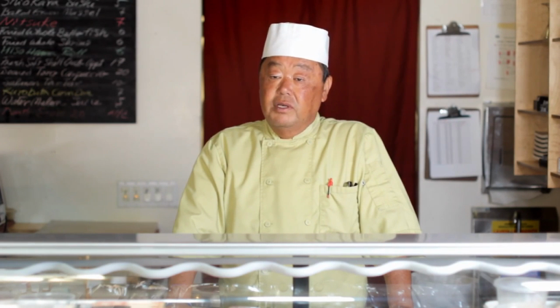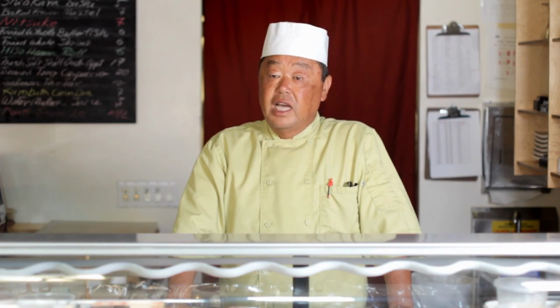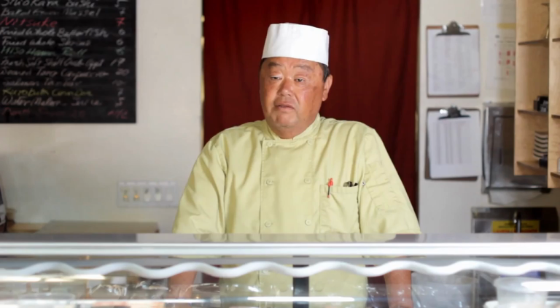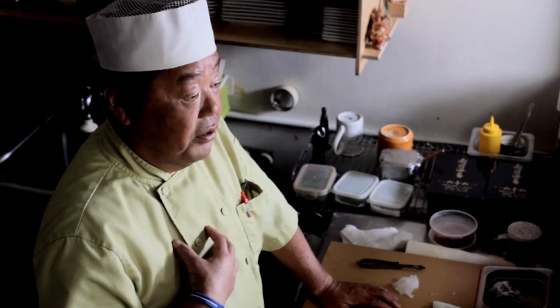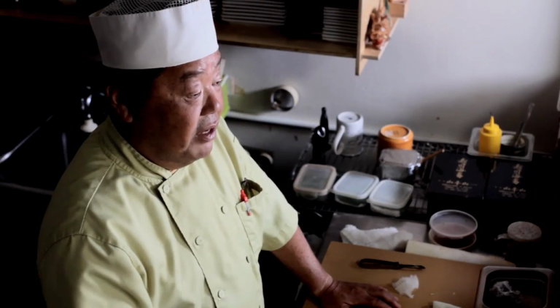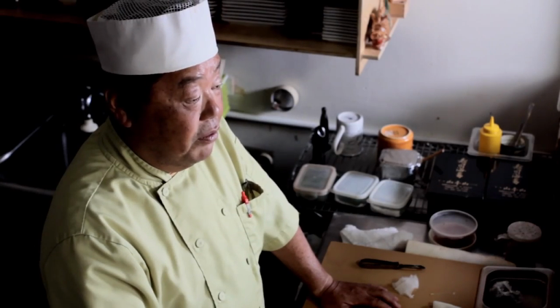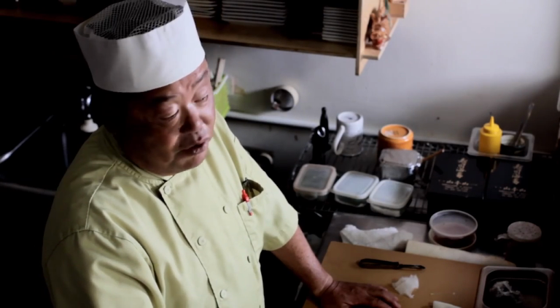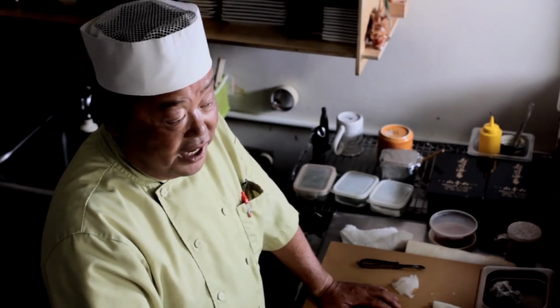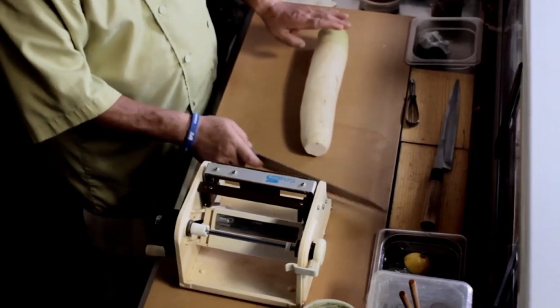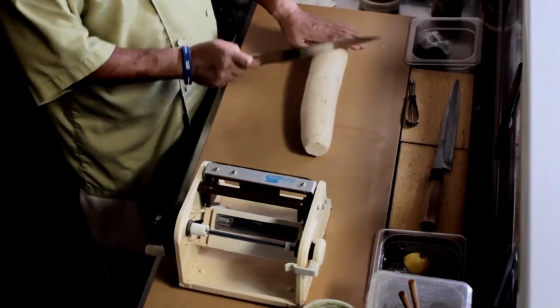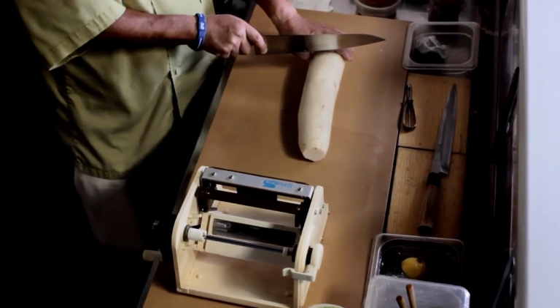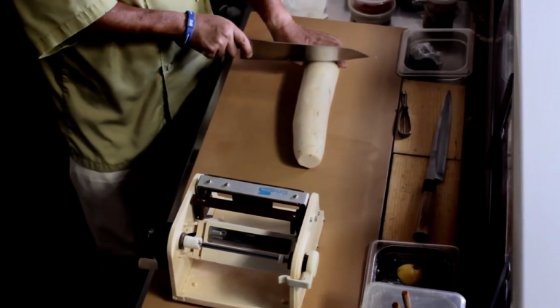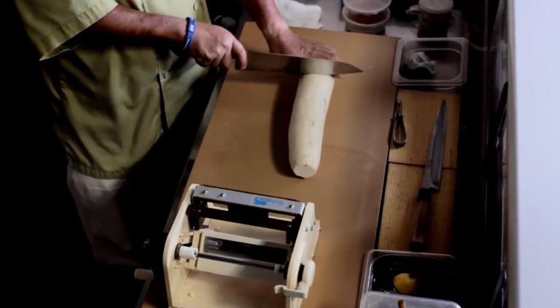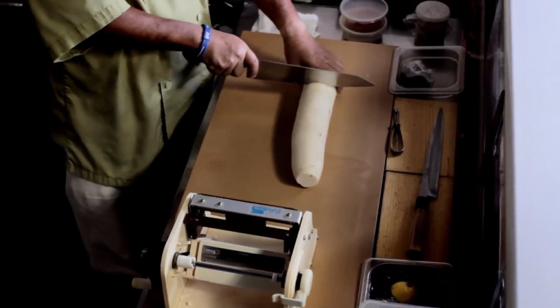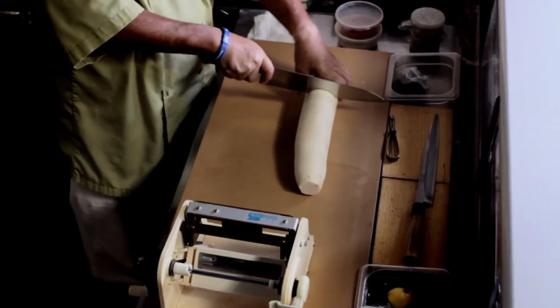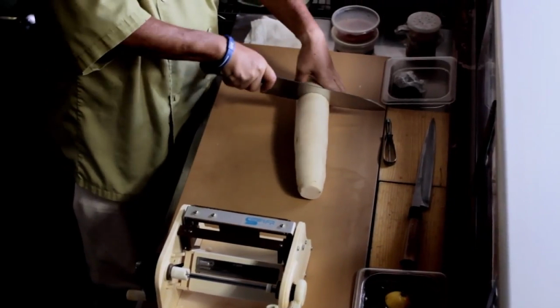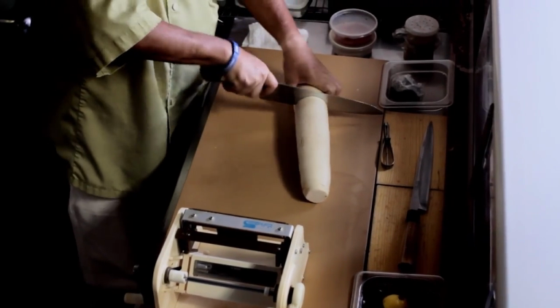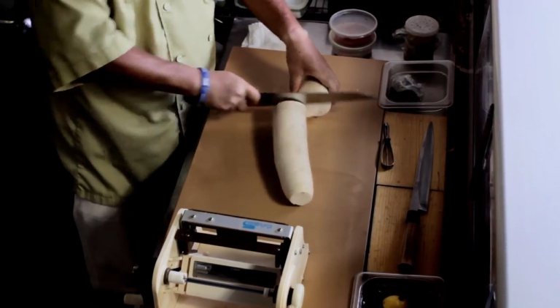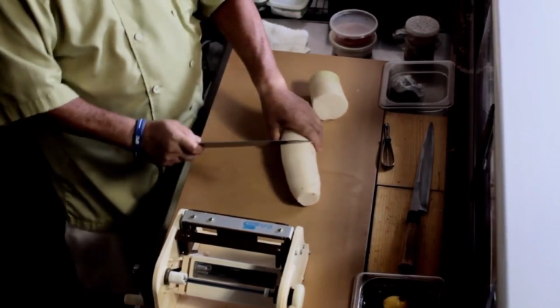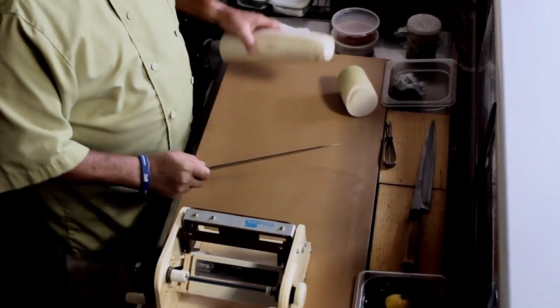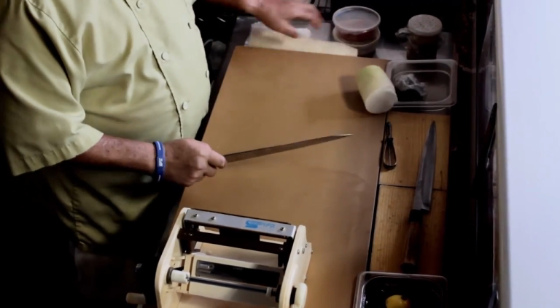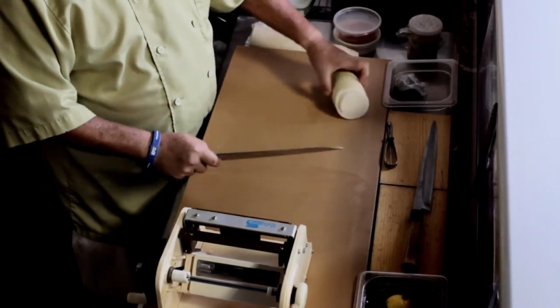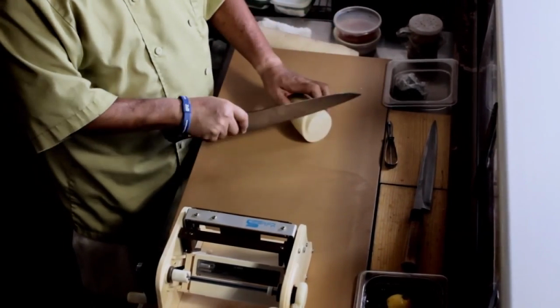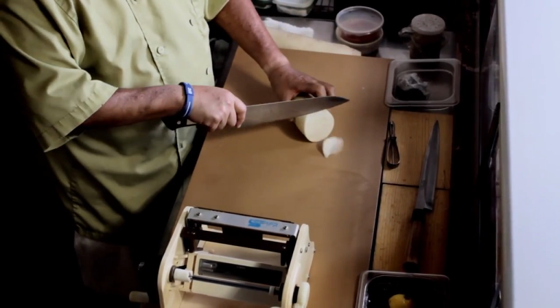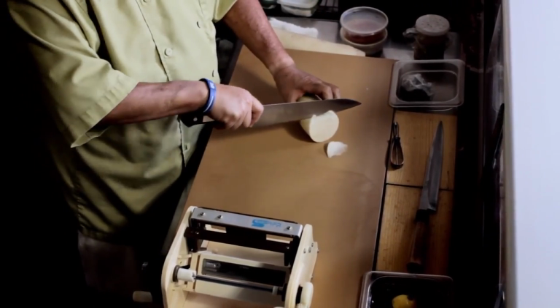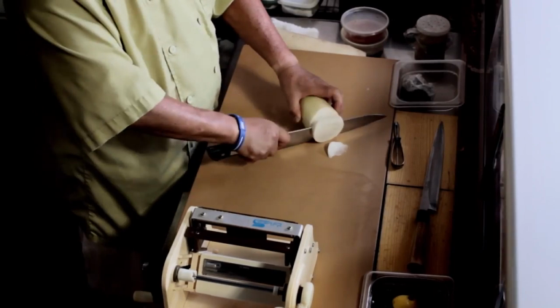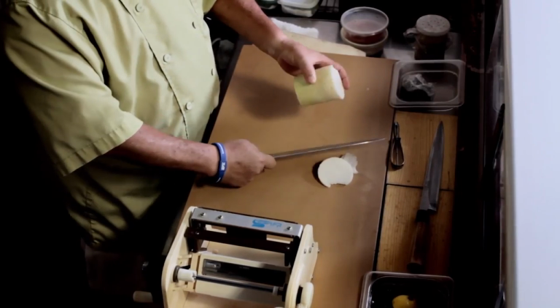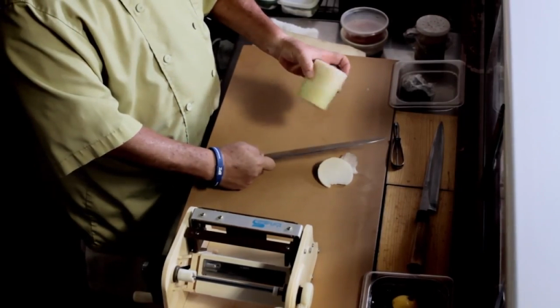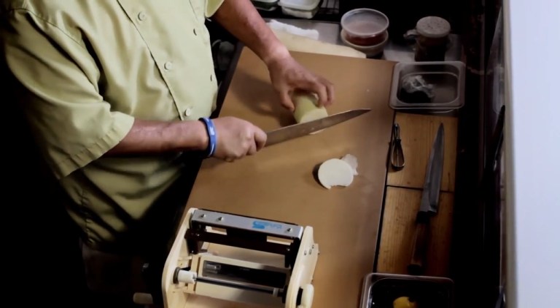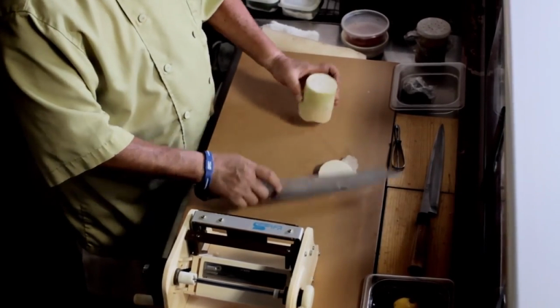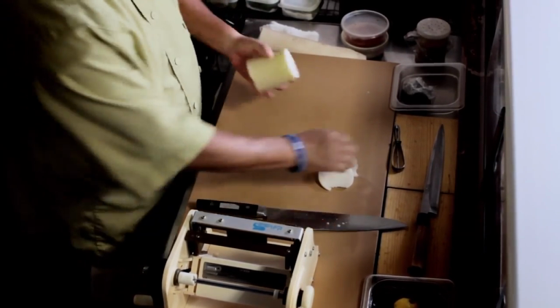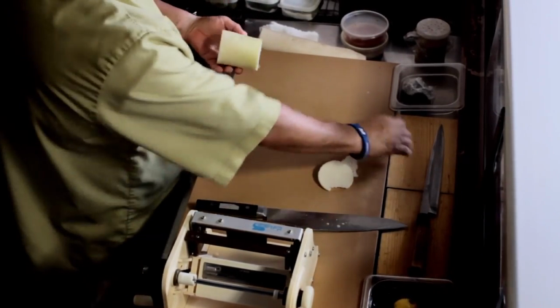If you have a diabetic, which I do, you have to watch out what you're eating. First, you have to cut the daikon in about three inches. And you have to trim any dimples off and peel.